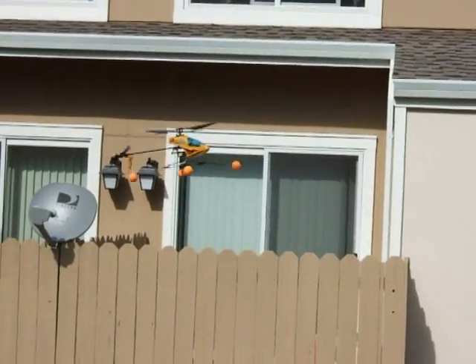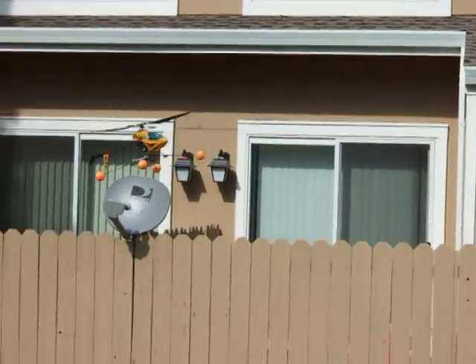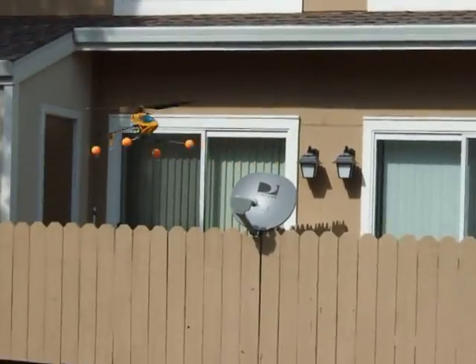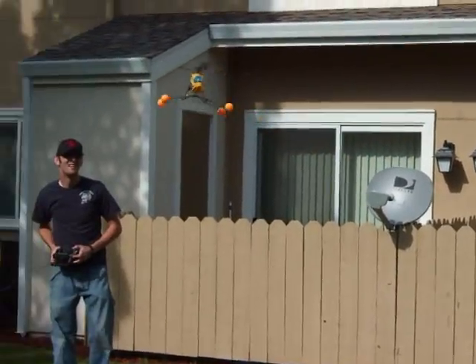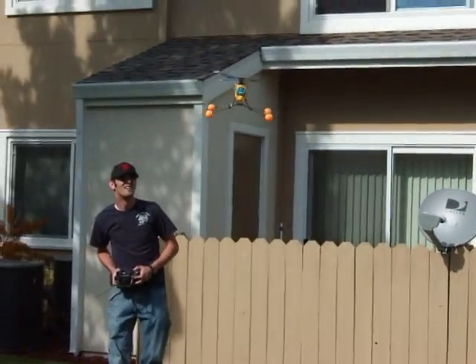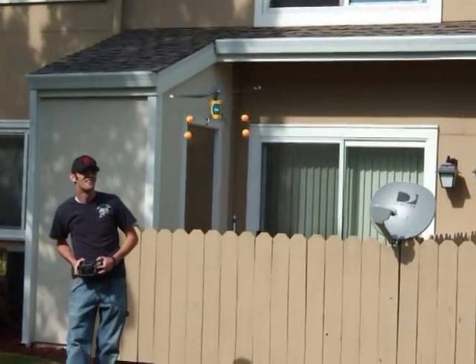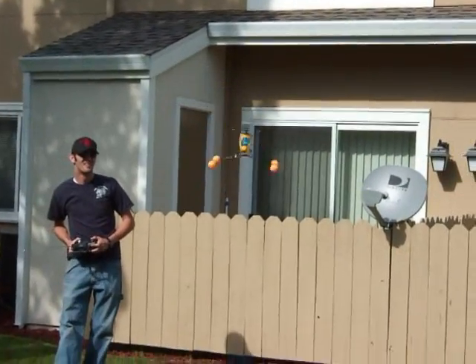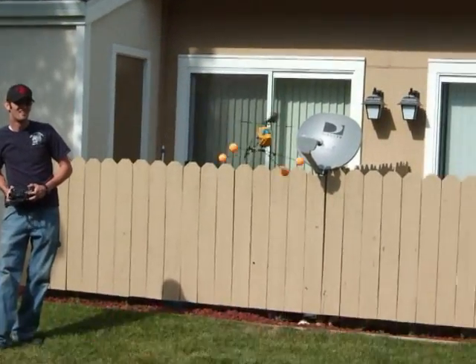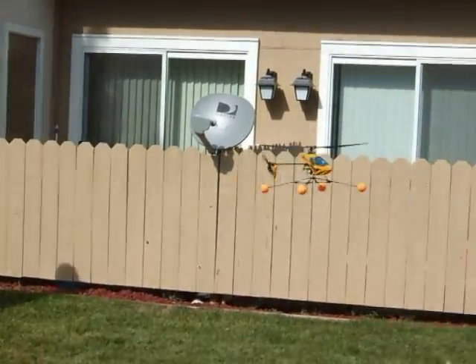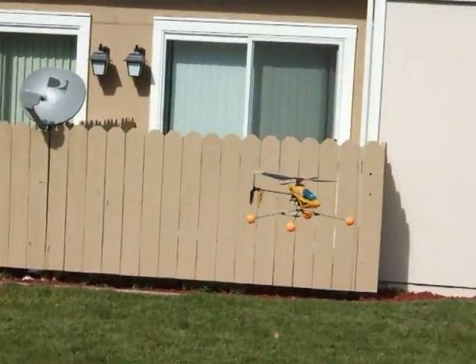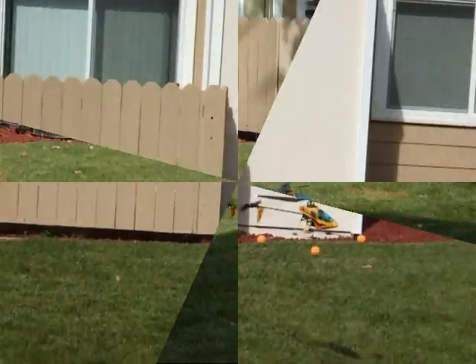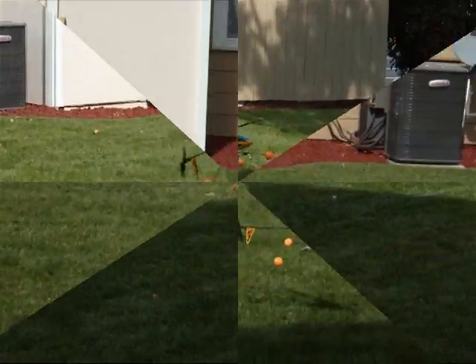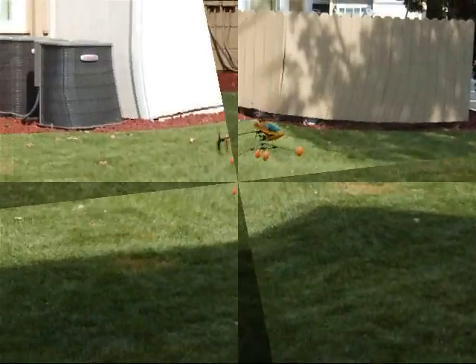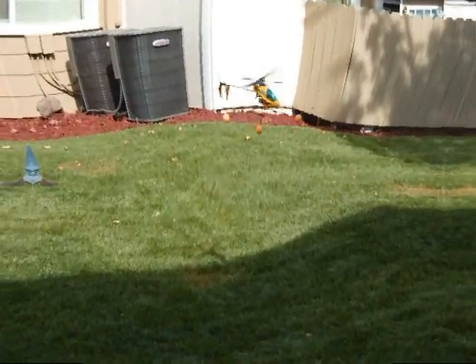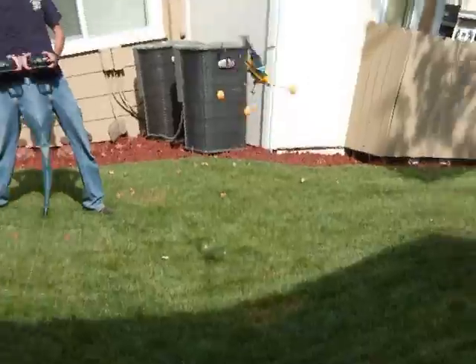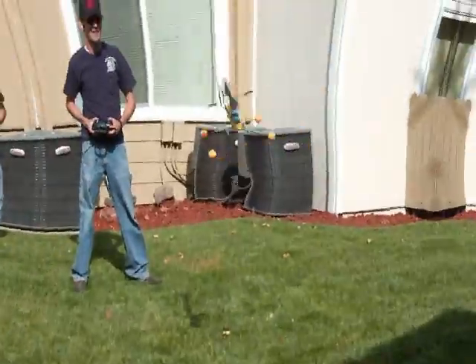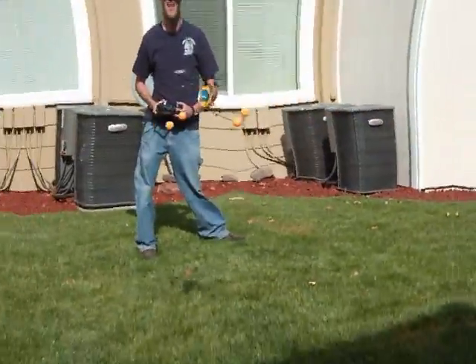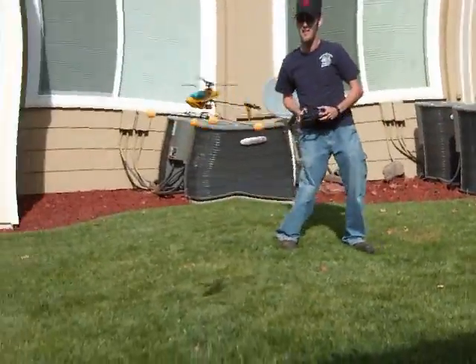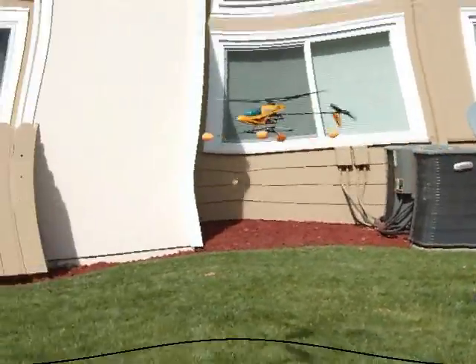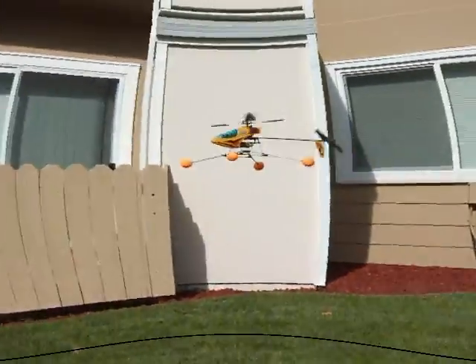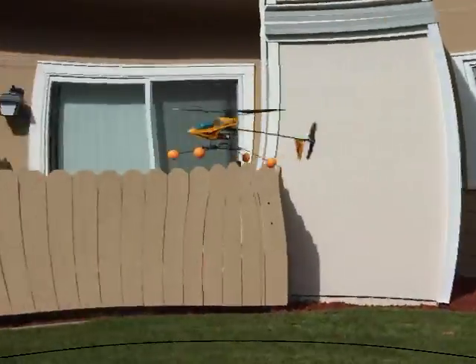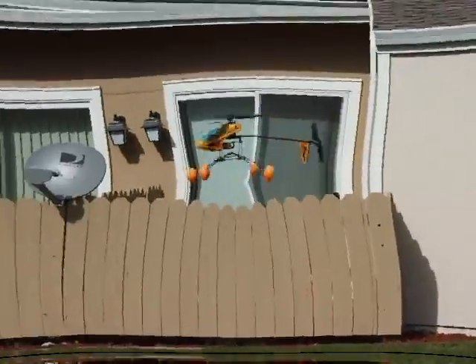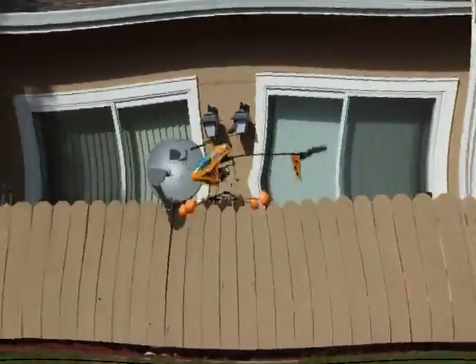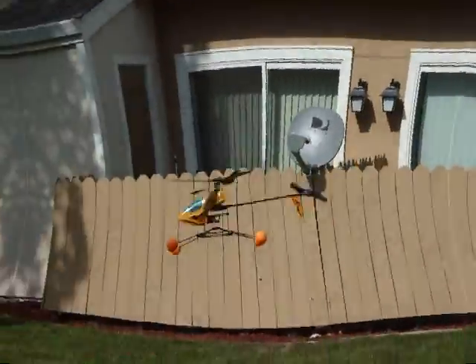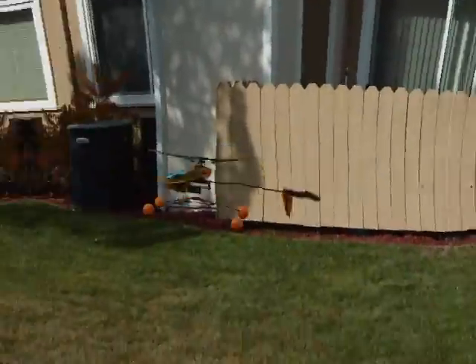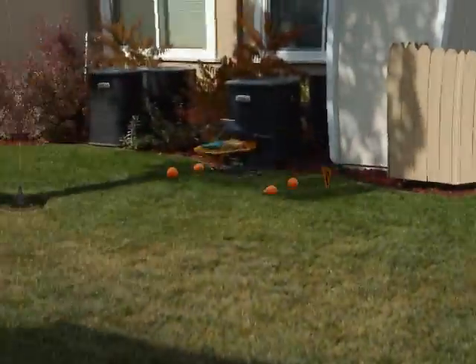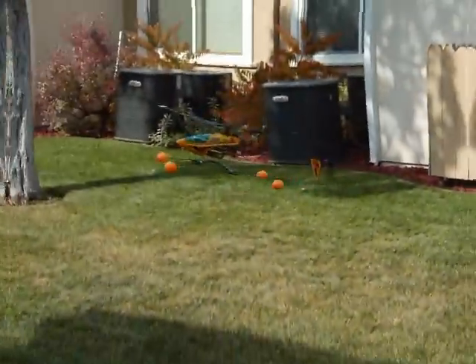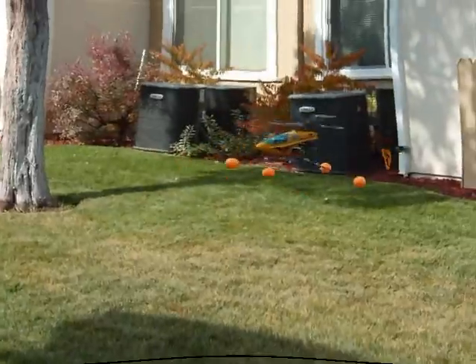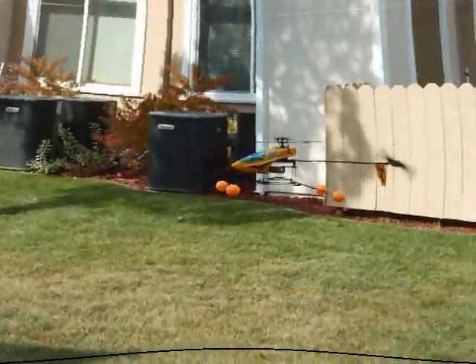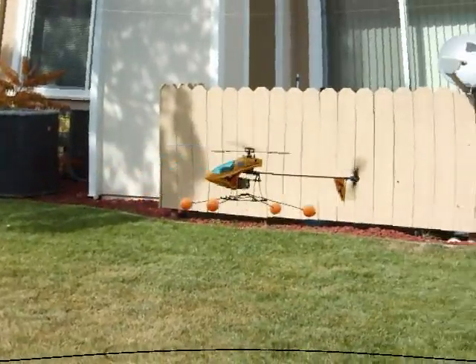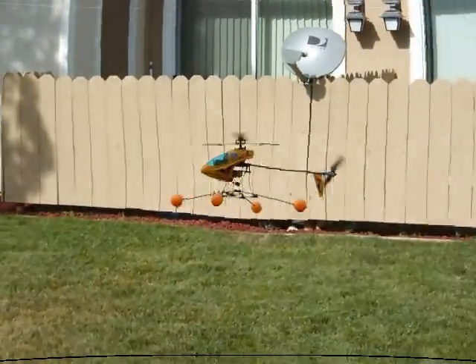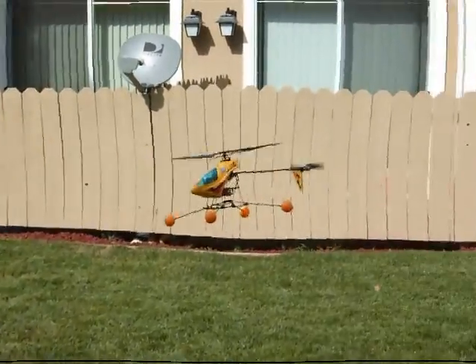Slowly back down. That's about perfect right there, about six feet. I don't think you pull that much power.